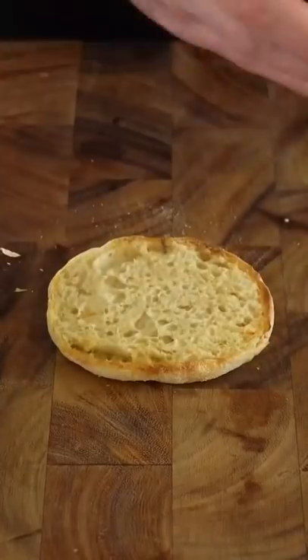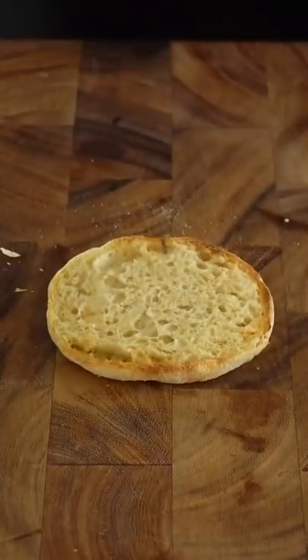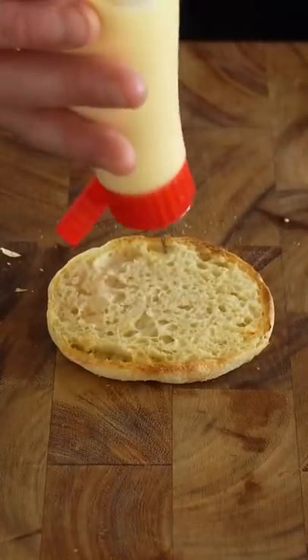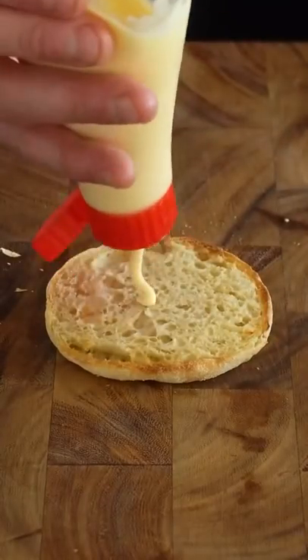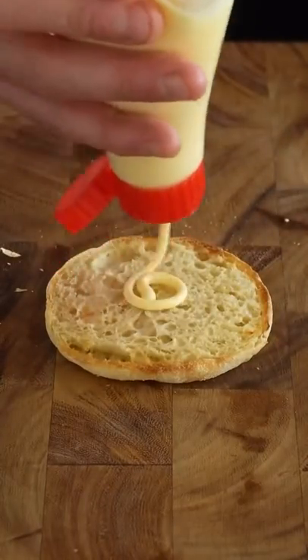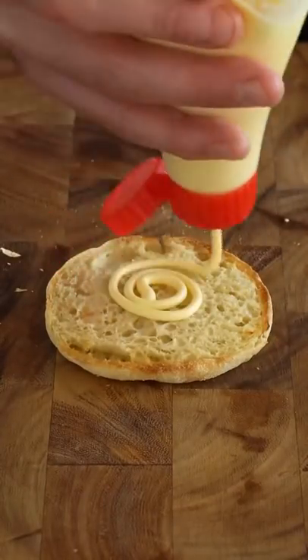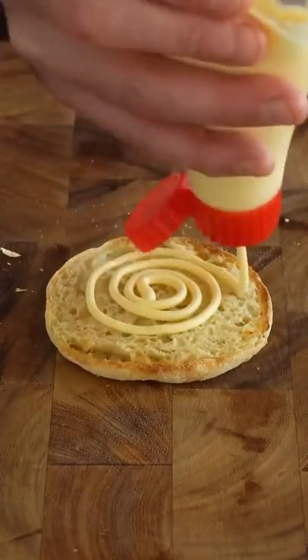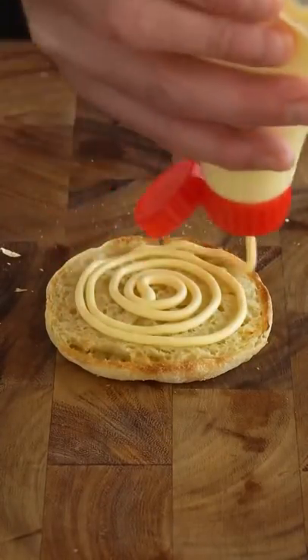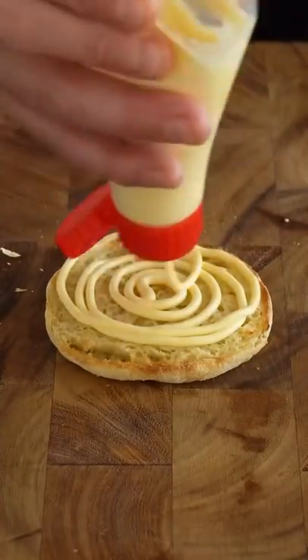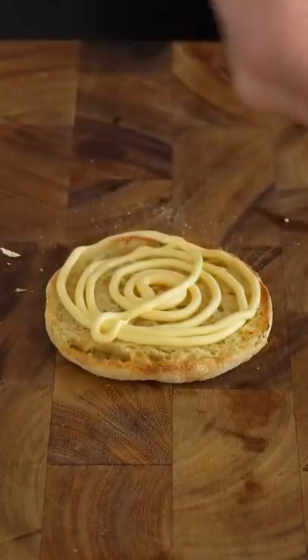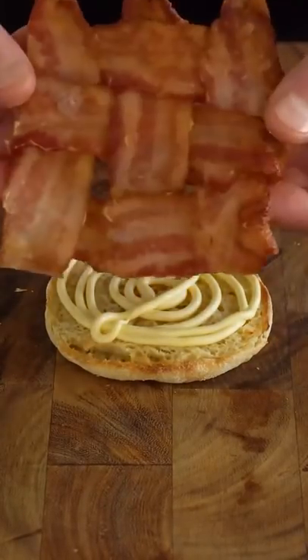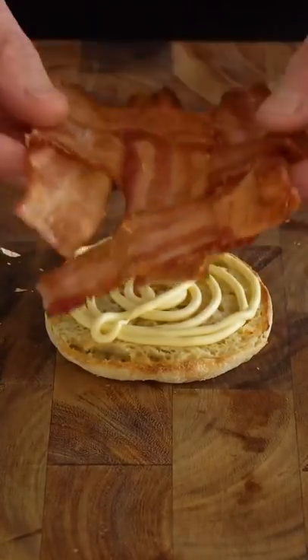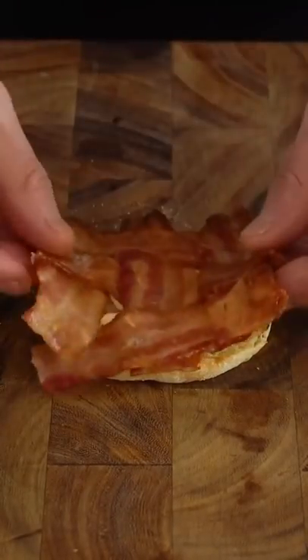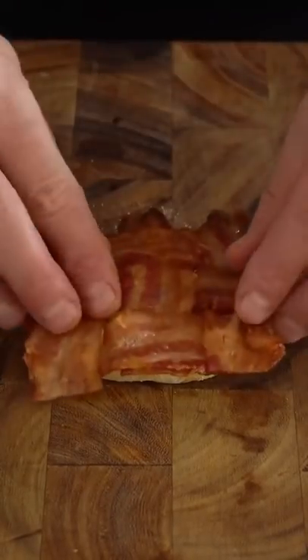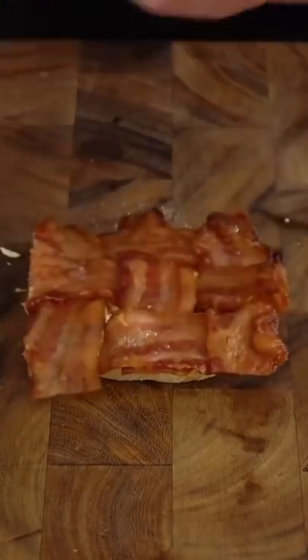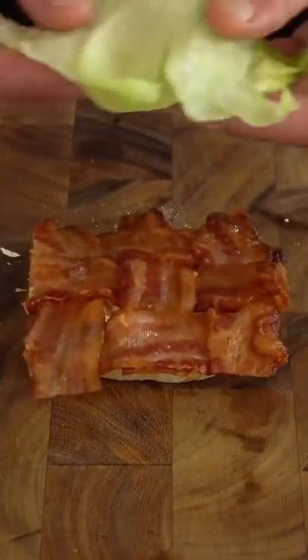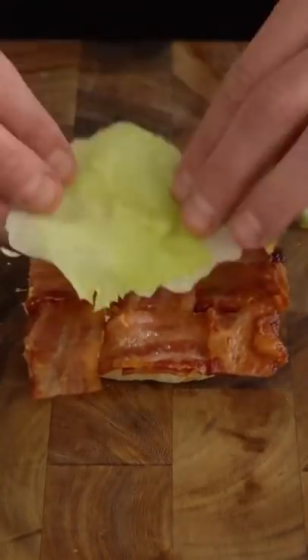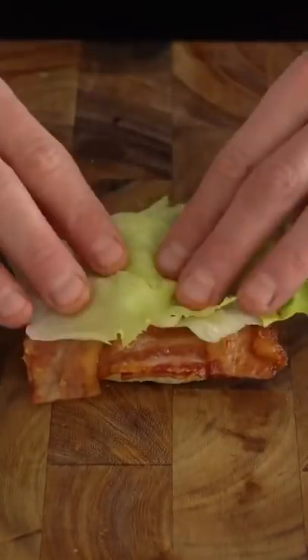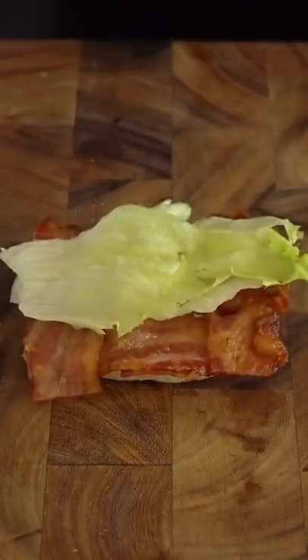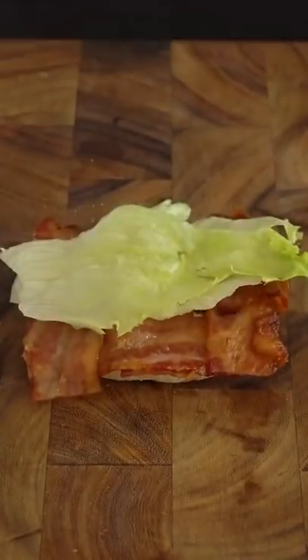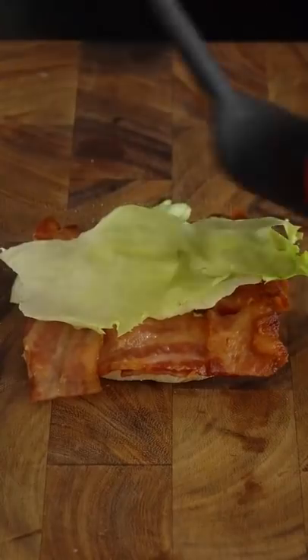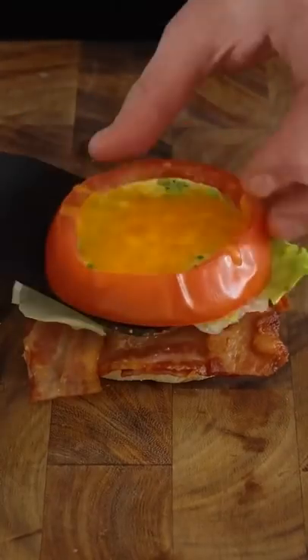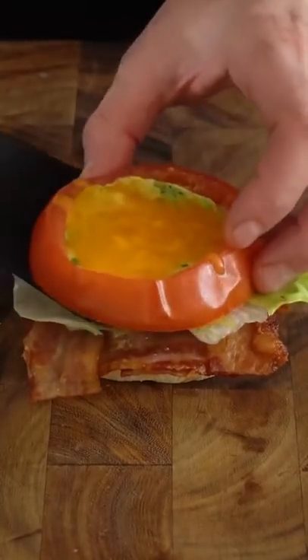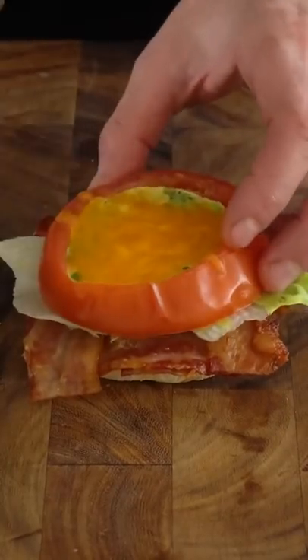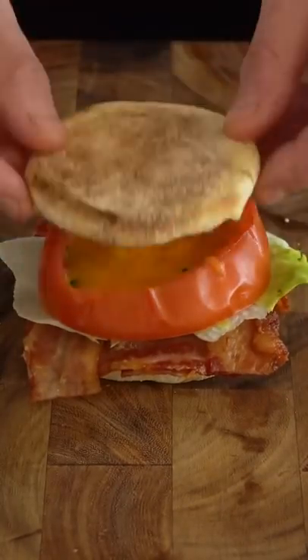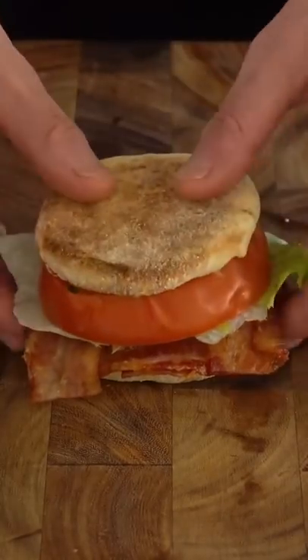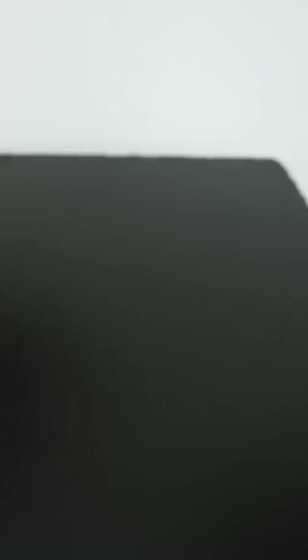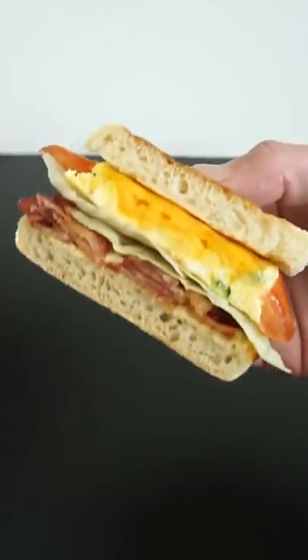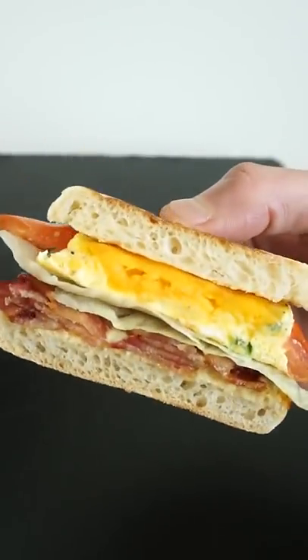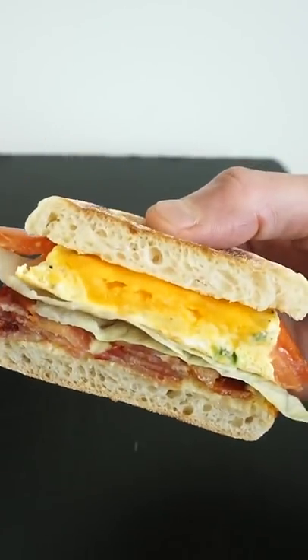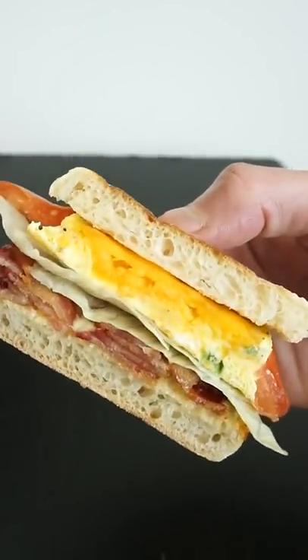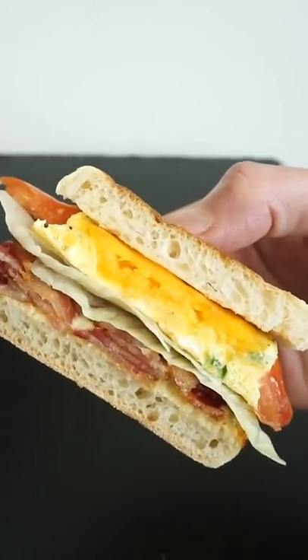Add some QP mayo to a toasted English muffin, and then add a quarter of the bacon weave on top, followed by some lettuce, and then the egg stuffed tomato. This is how you take a smart breakfast idea and make it even smarter. Never skip egg day.